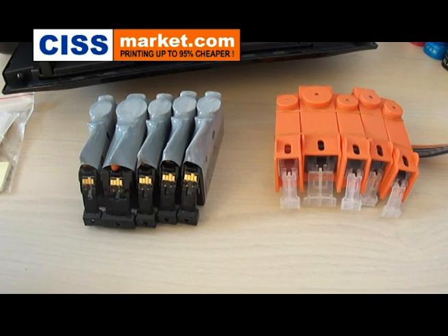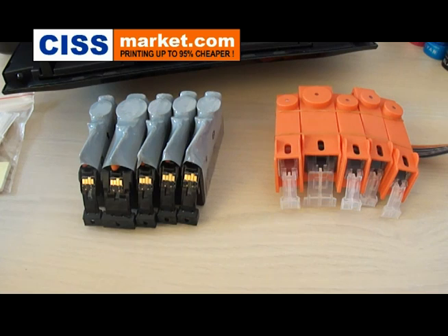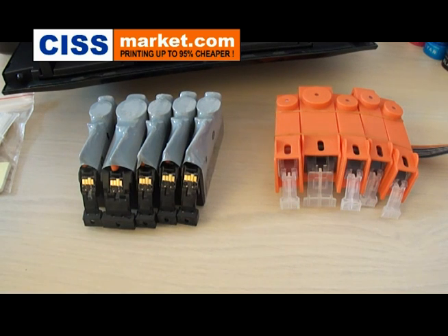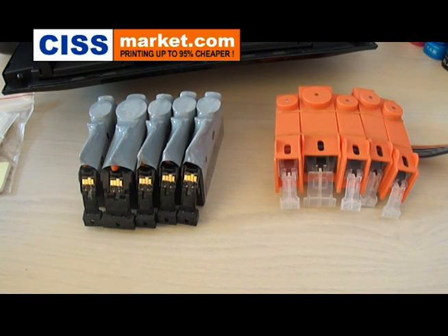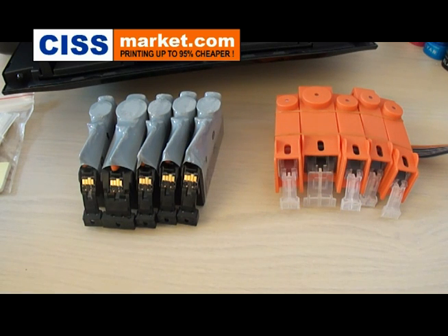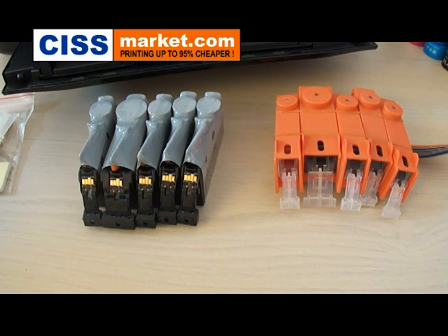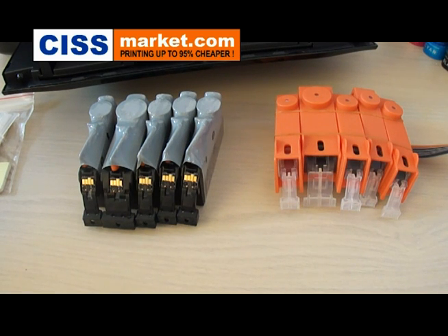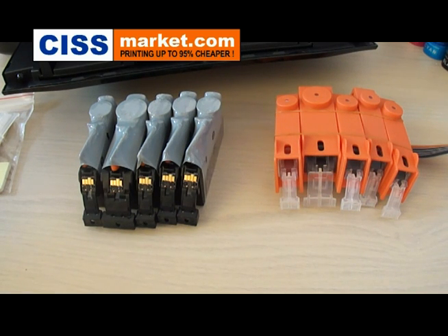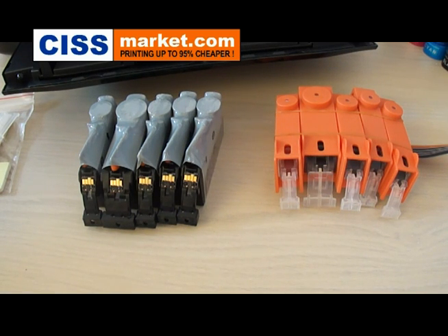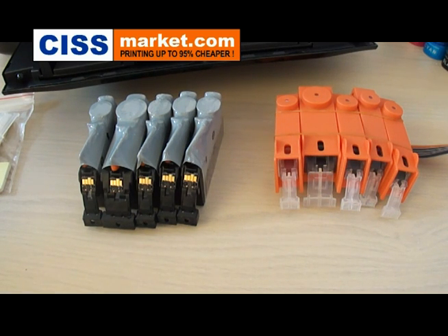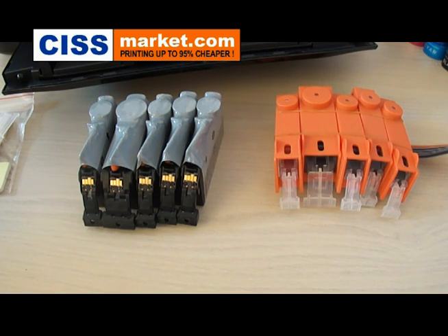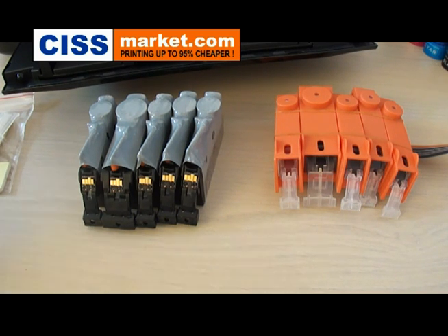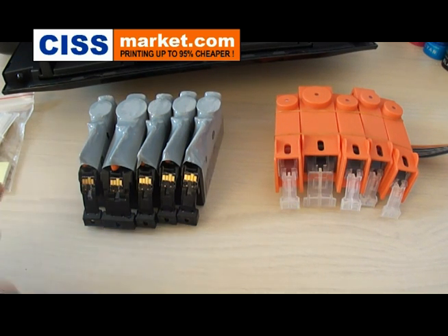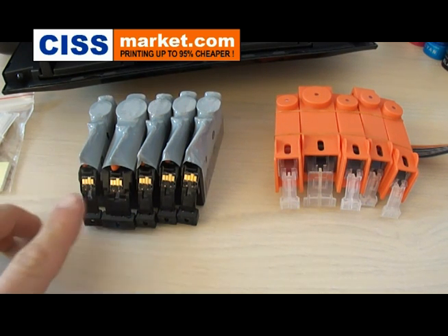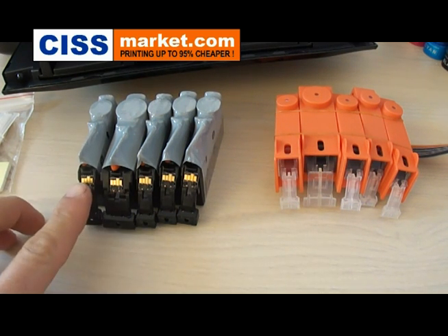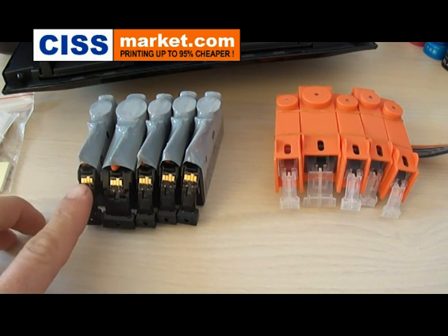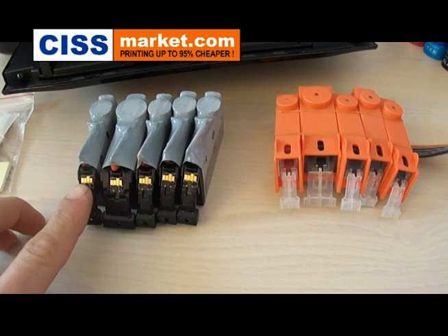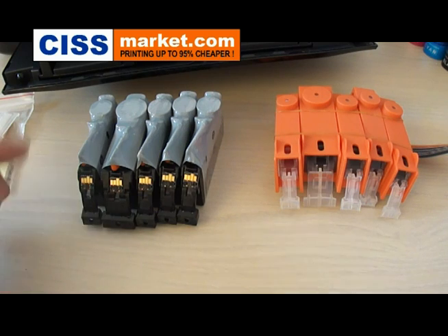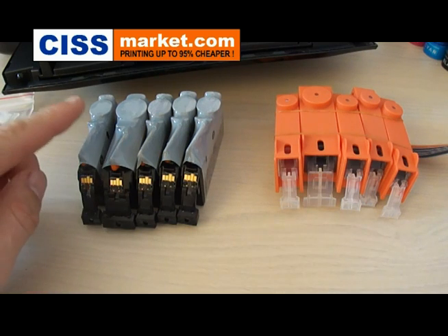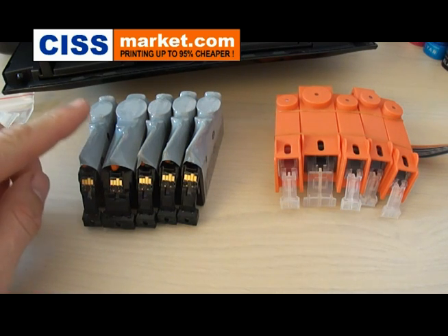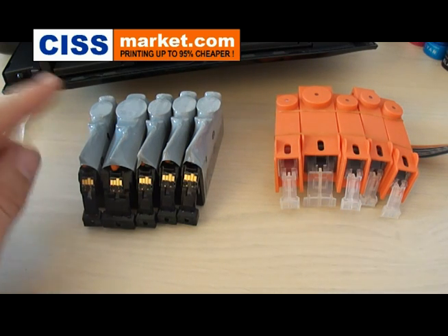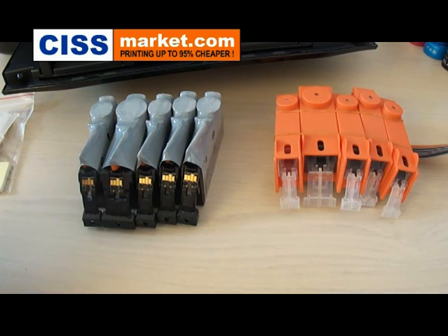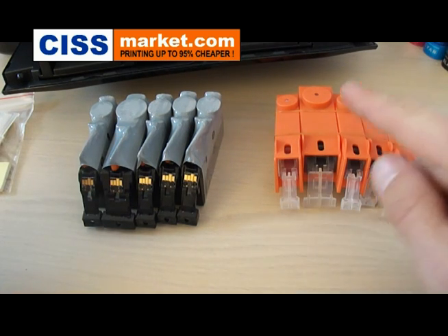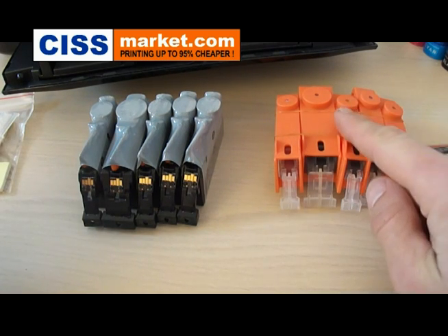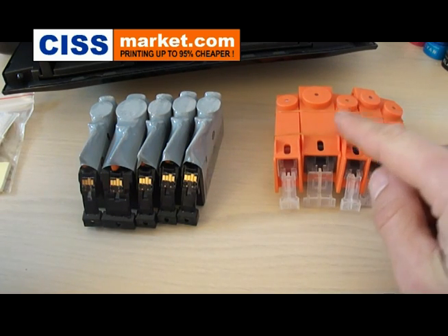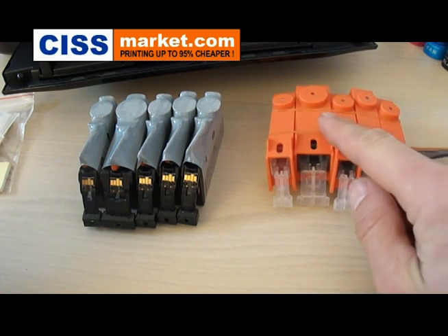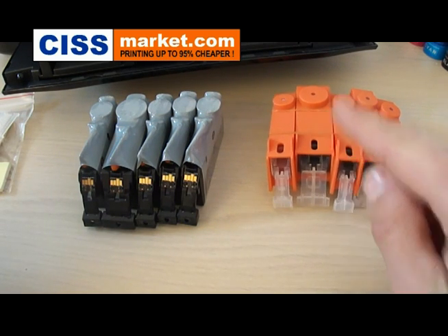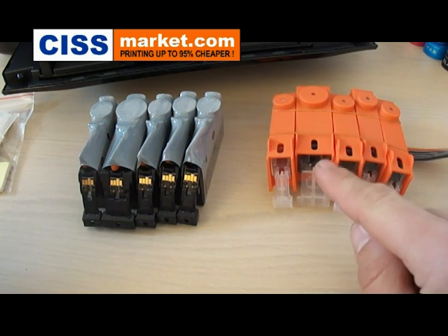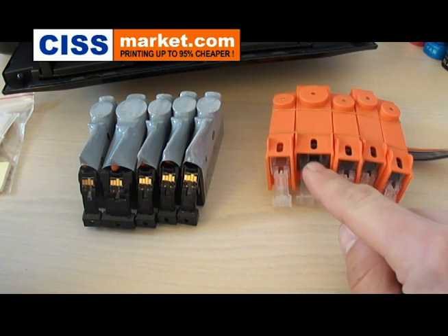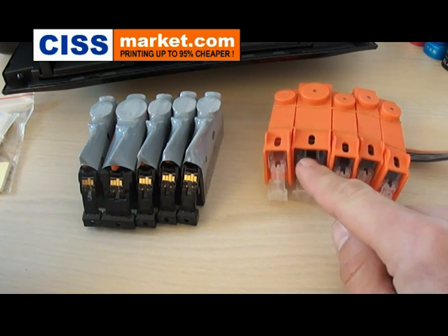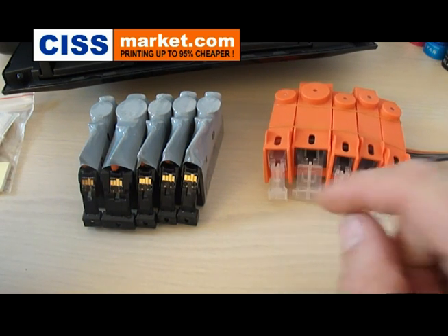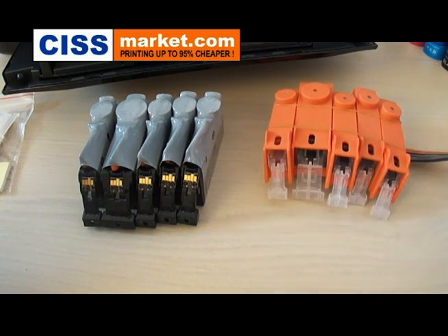Hello. Over the next minutes I will explain to you how to transfer the chip from the original cartridges to the continuous ink supply system cartridges for Canon printer.